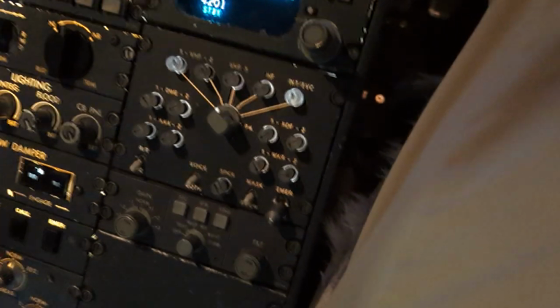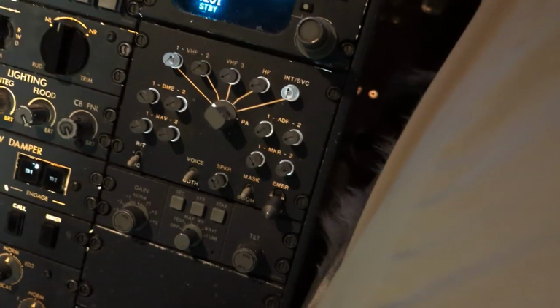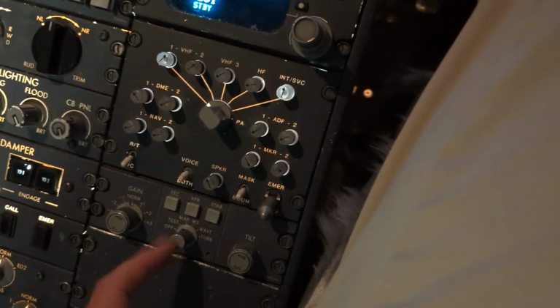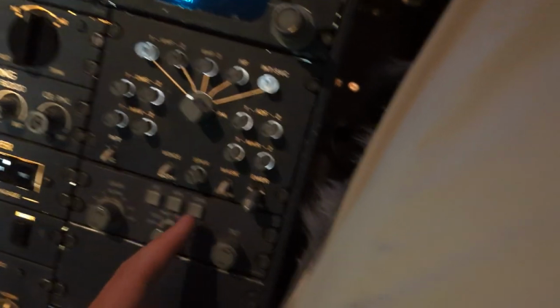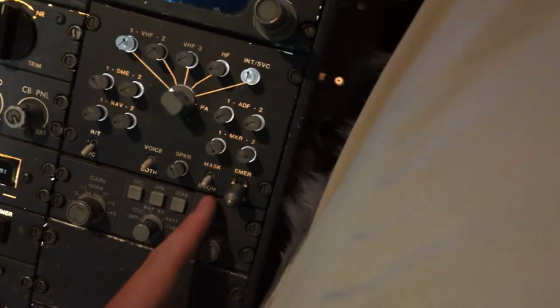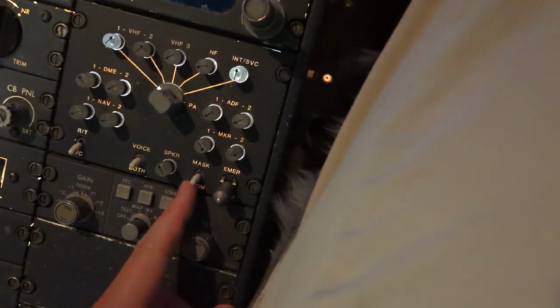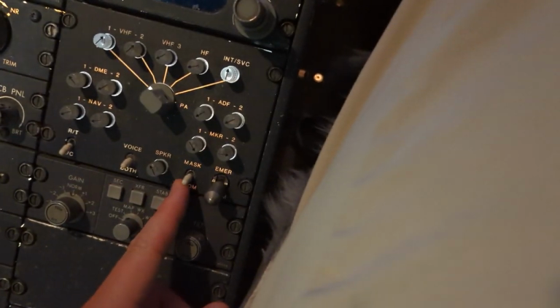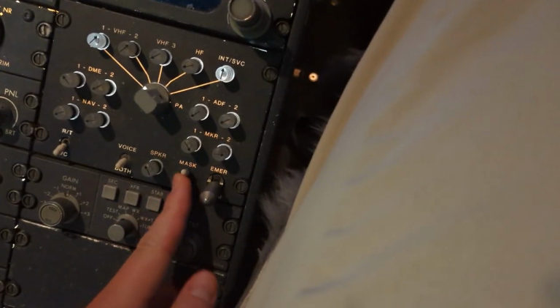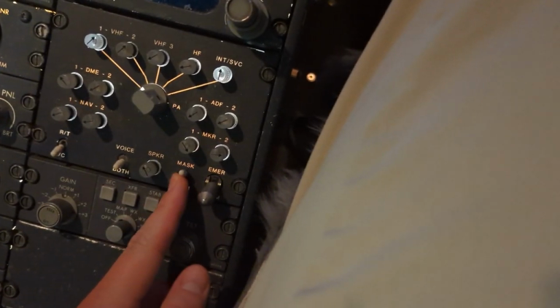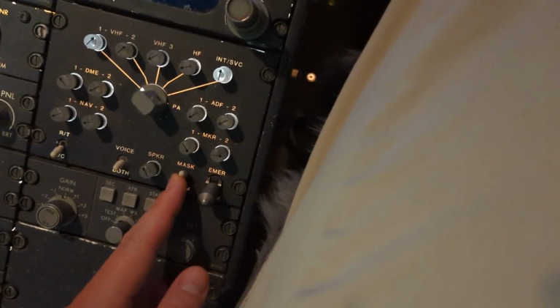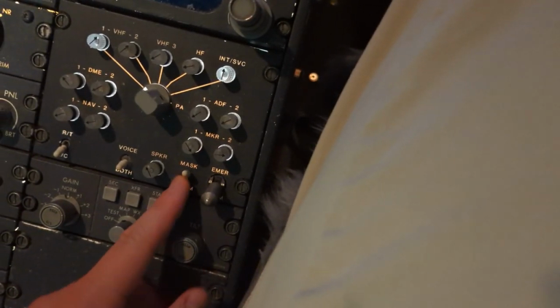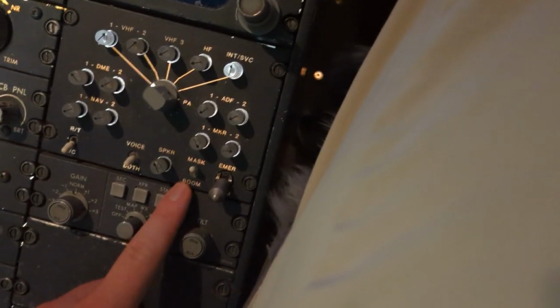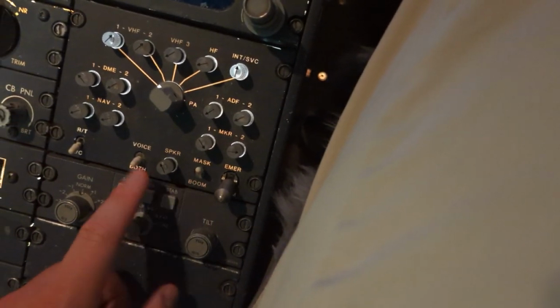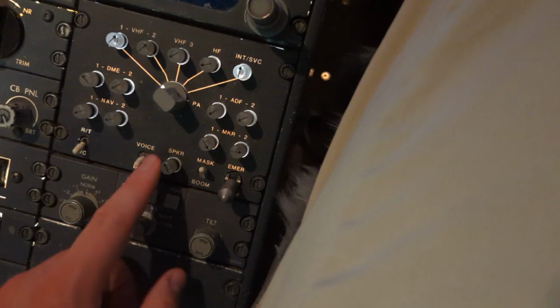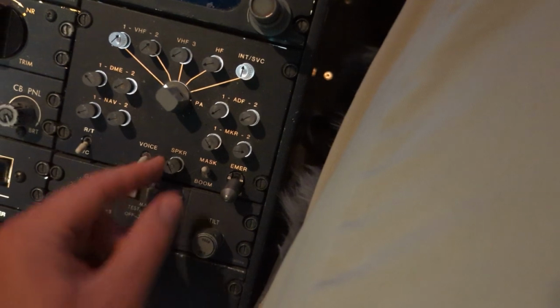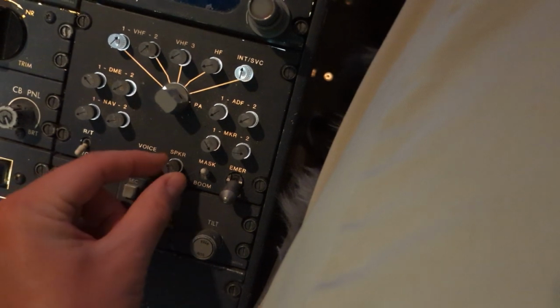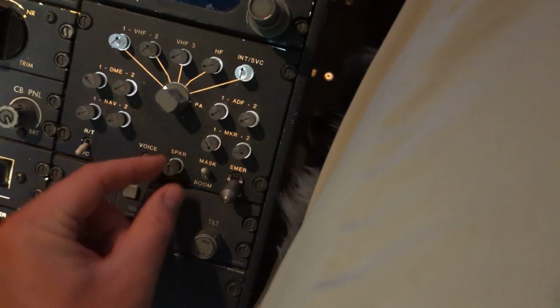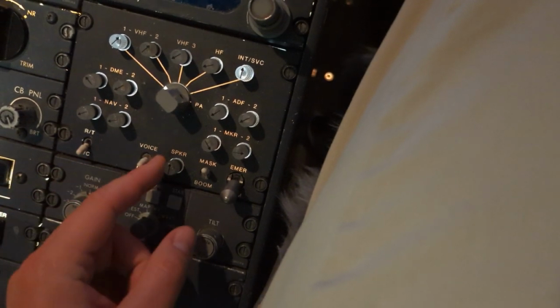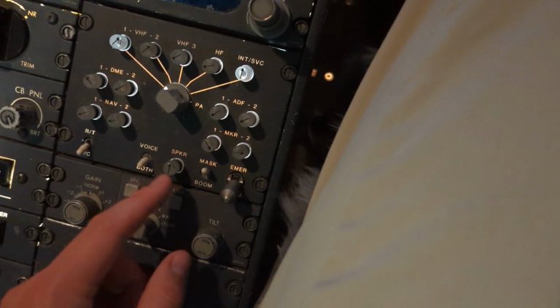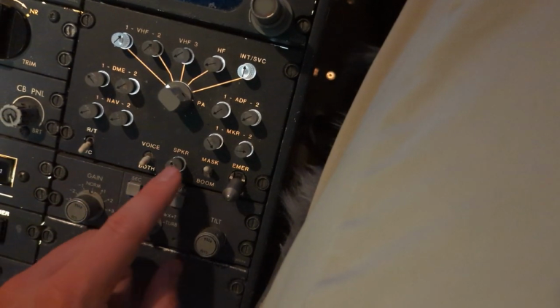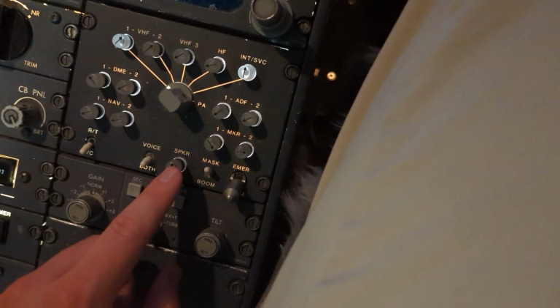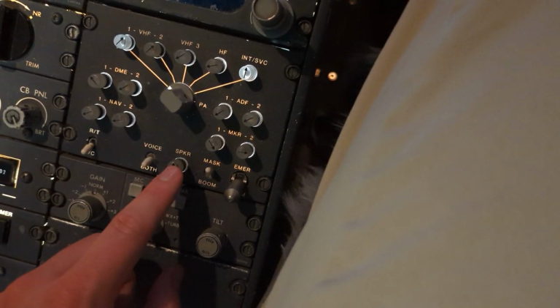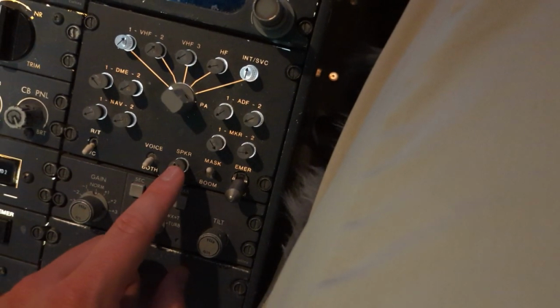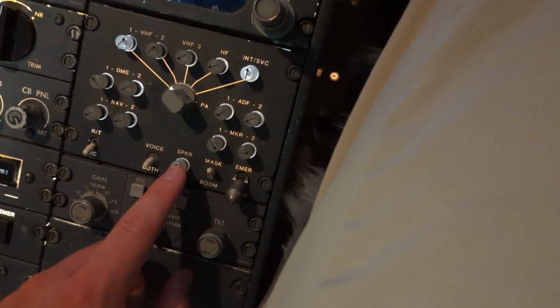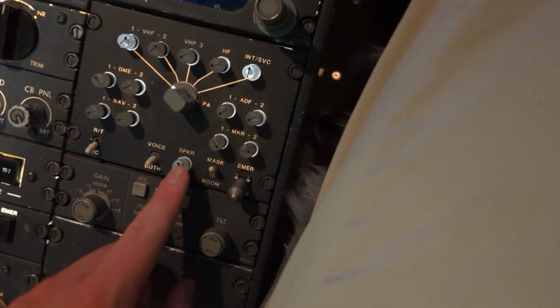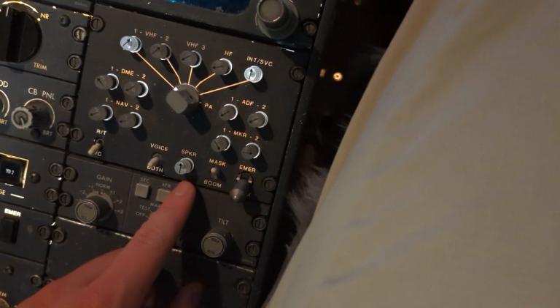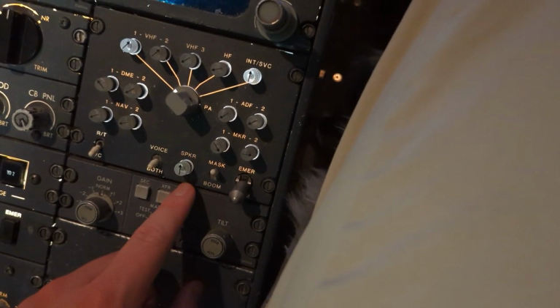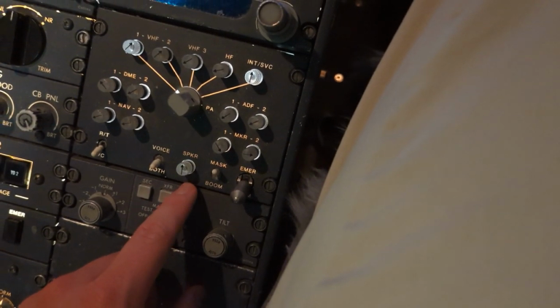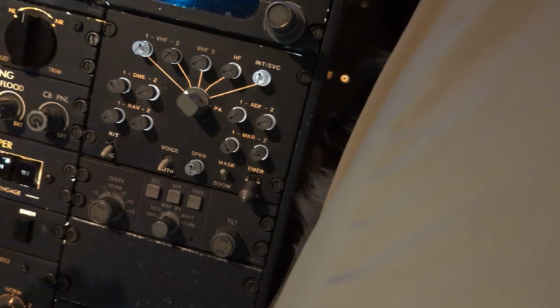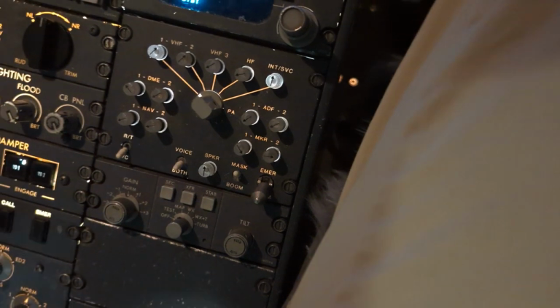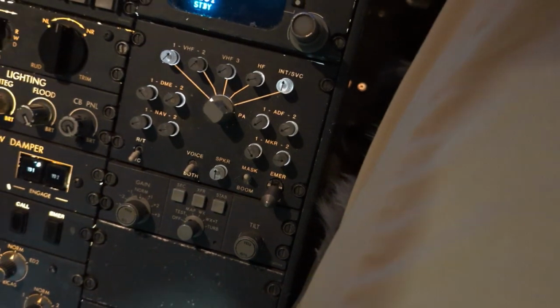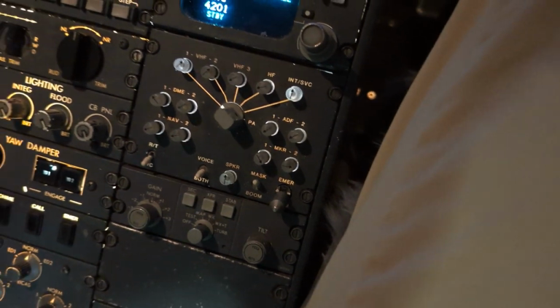We want our Mask Boom switch into Mask. And if you're testing using the speaker, we can turn the speaker on, or you can use your headset to listen.